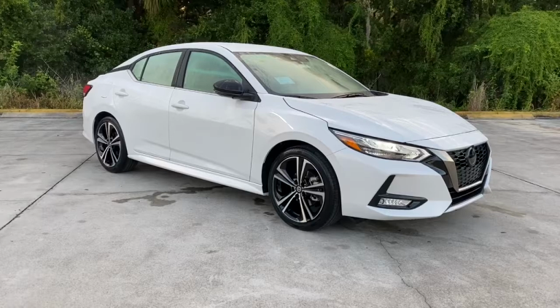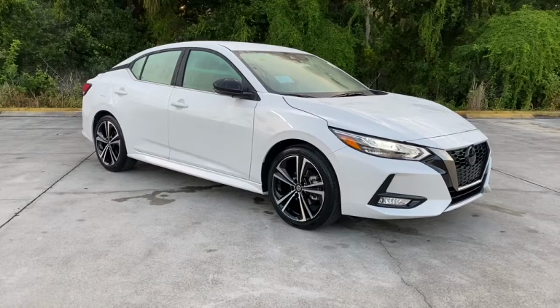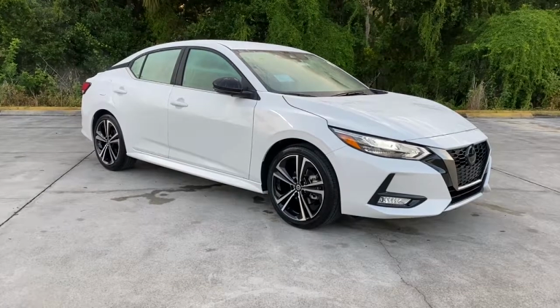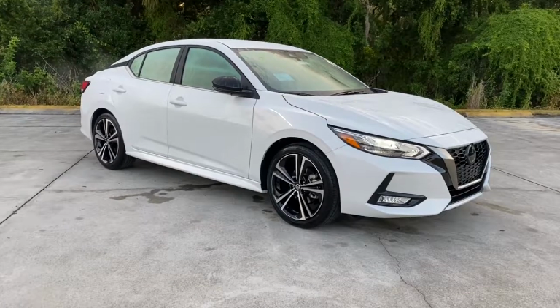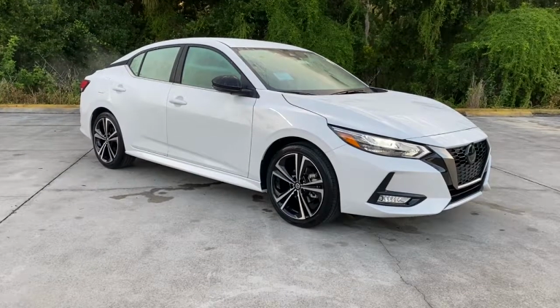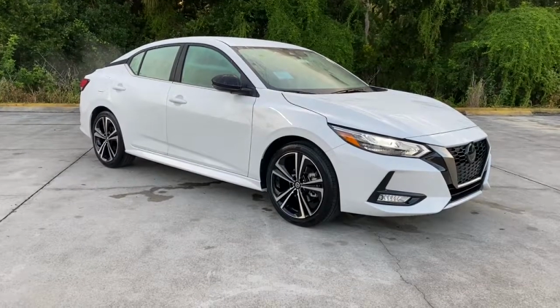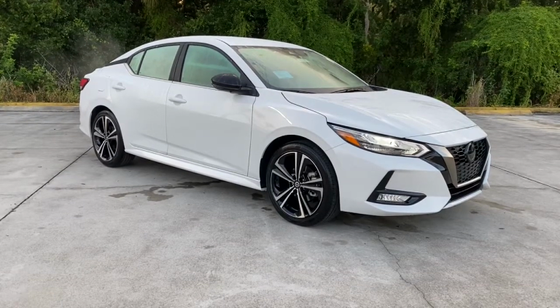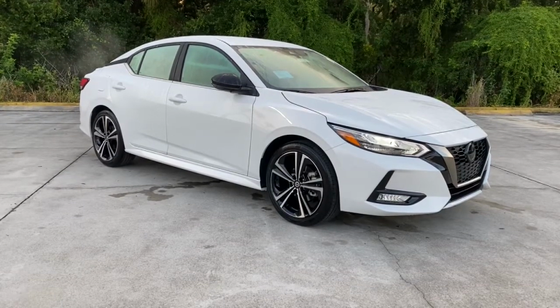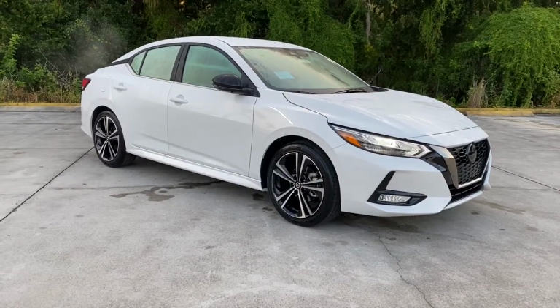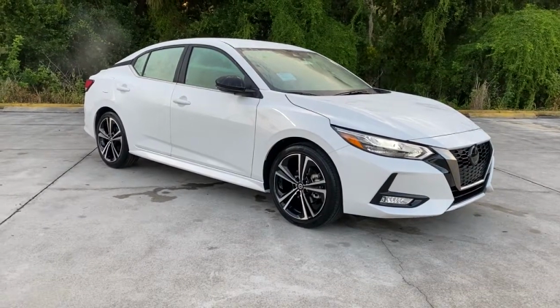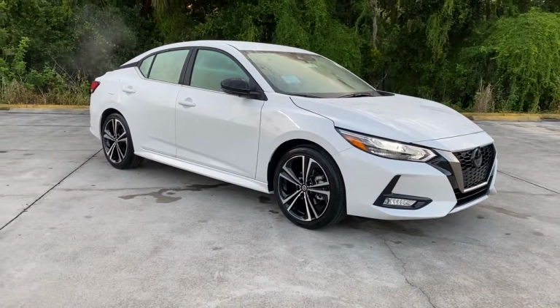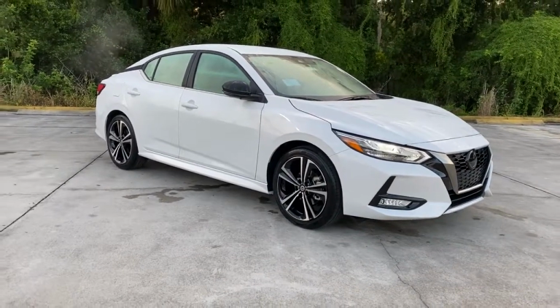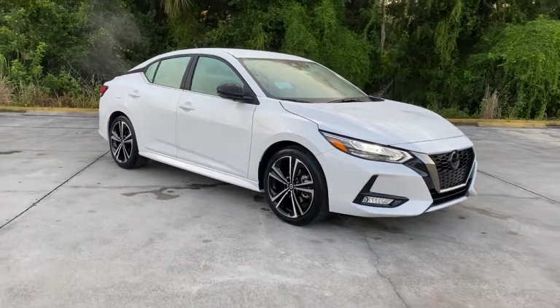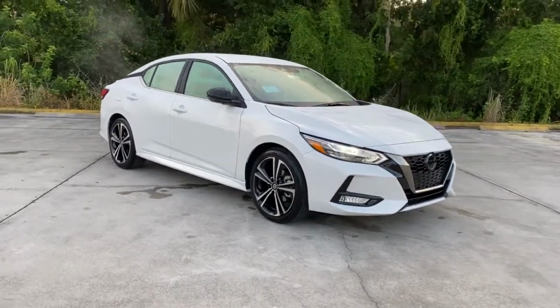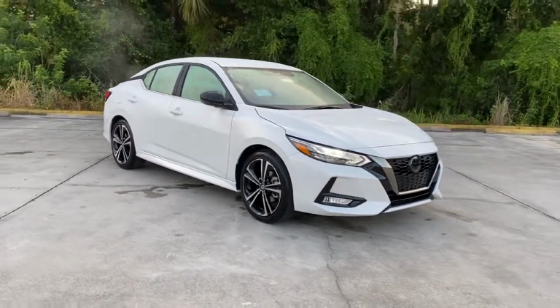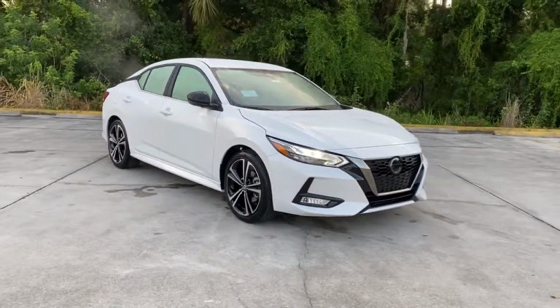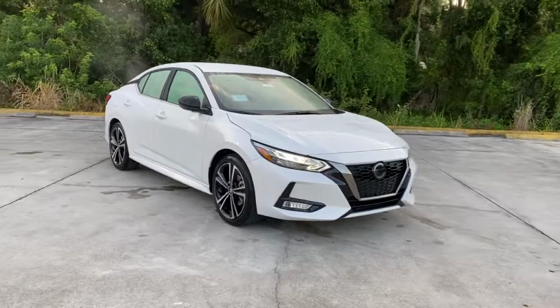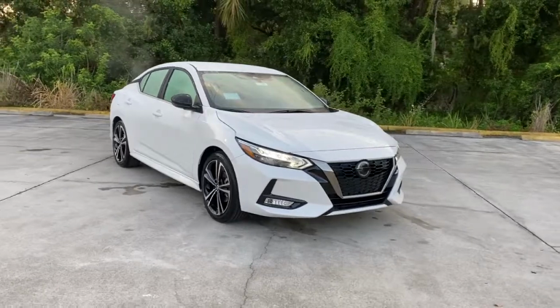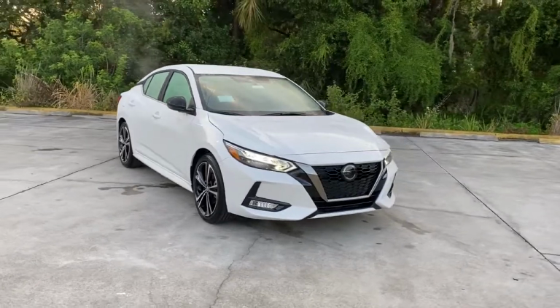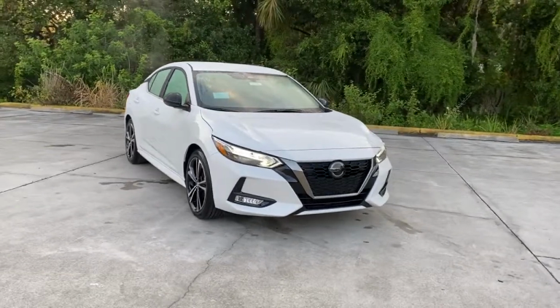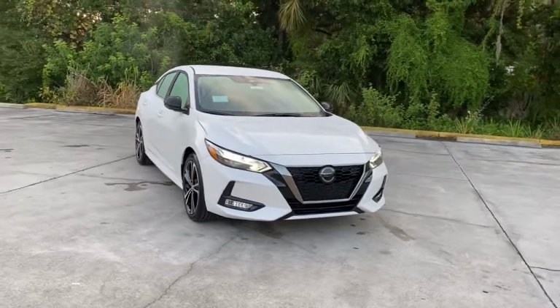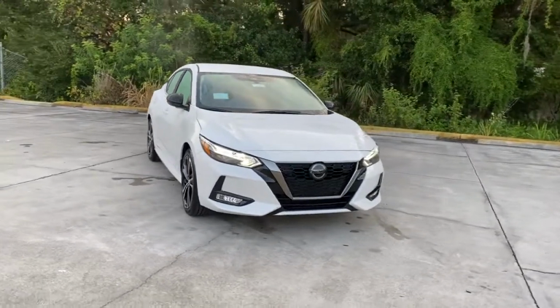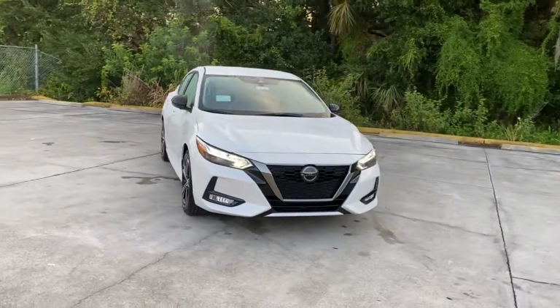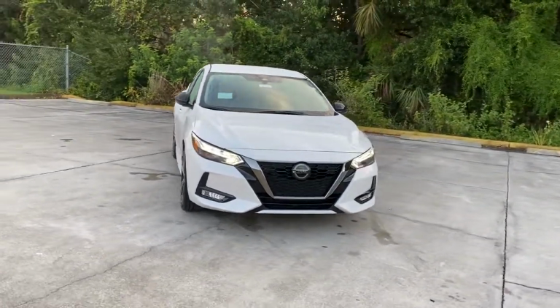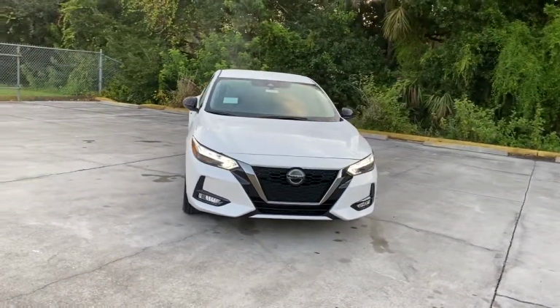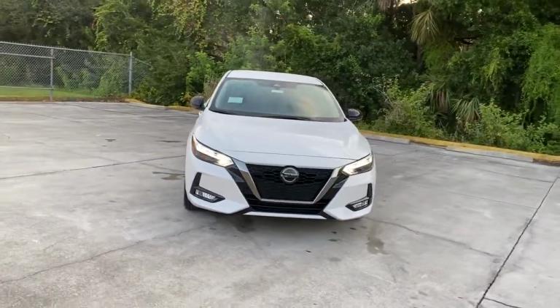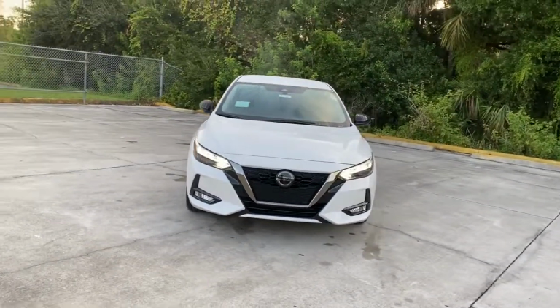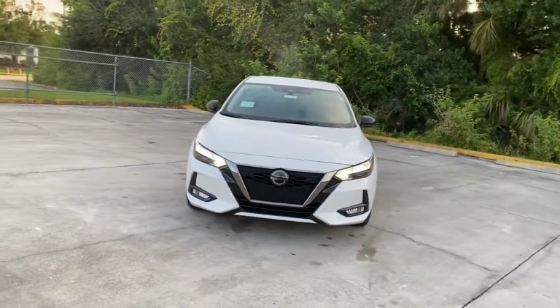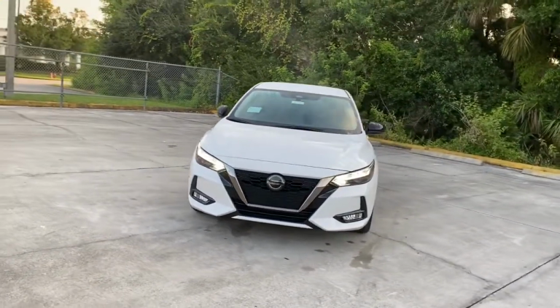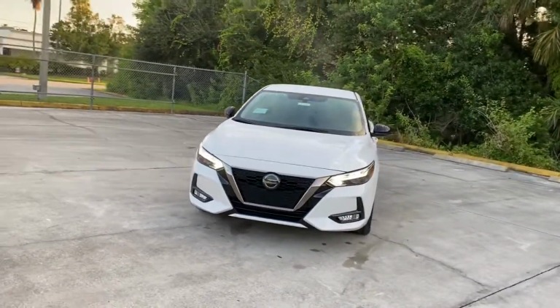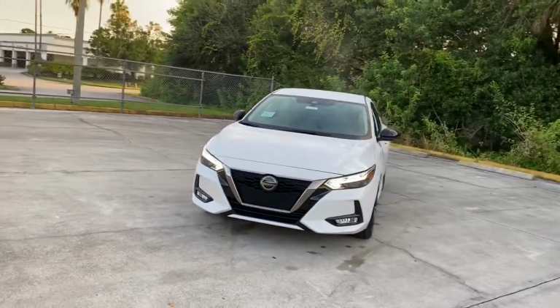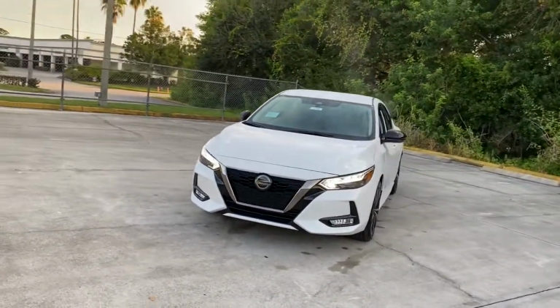Picture yourself in the 2021 Nissan Sentra. Comfort, convenience, safety, and fun are all yours in the sleek and spirited Sentra.